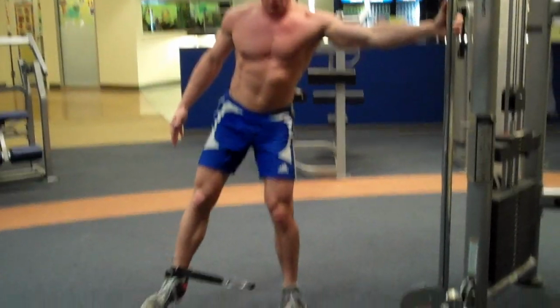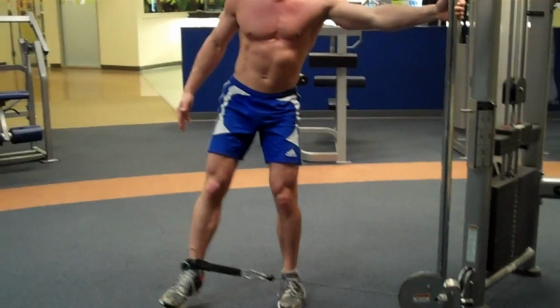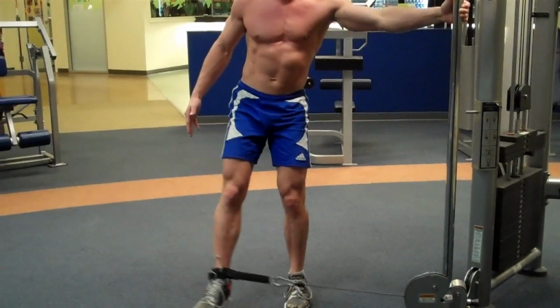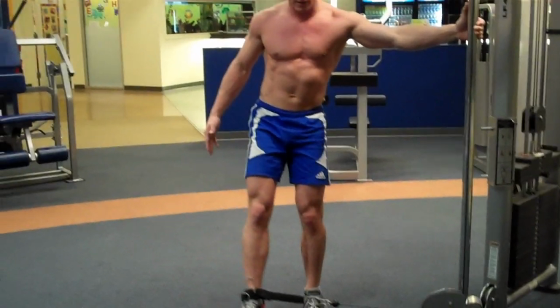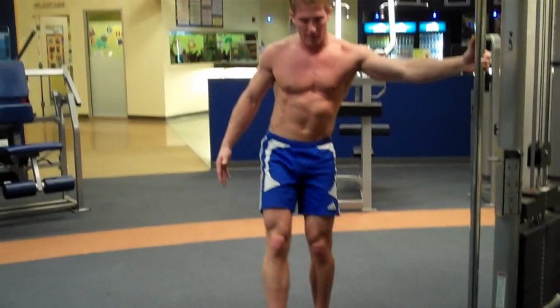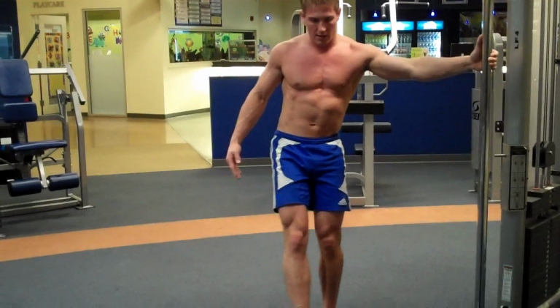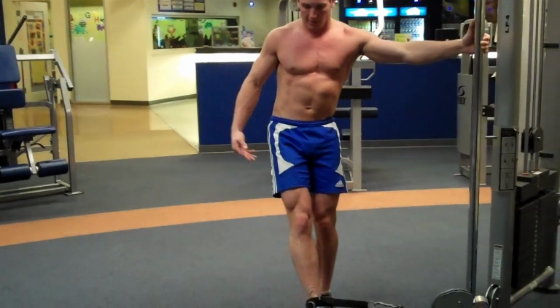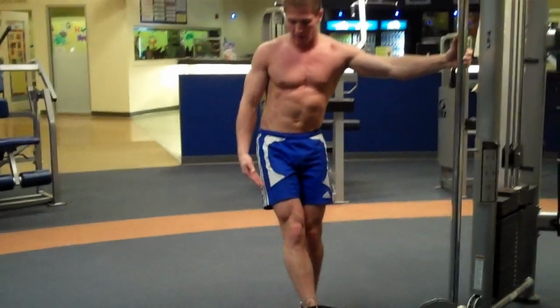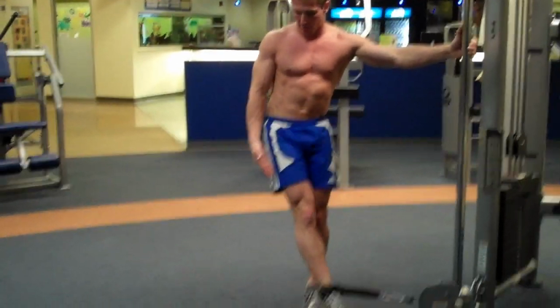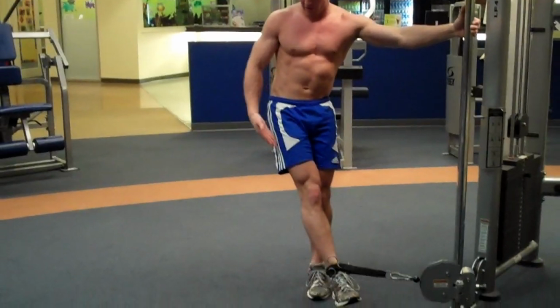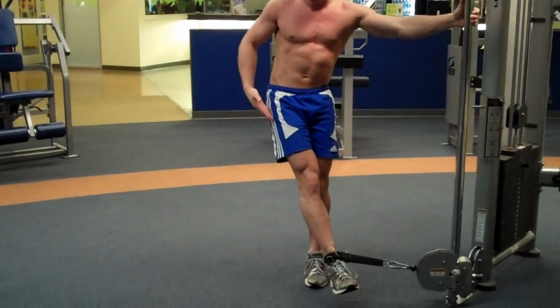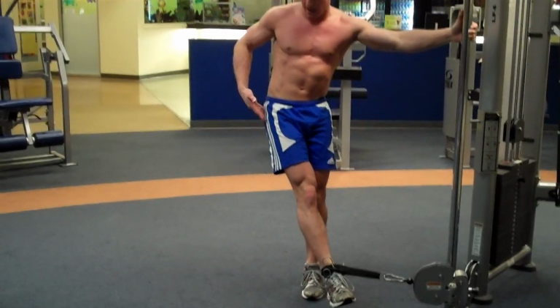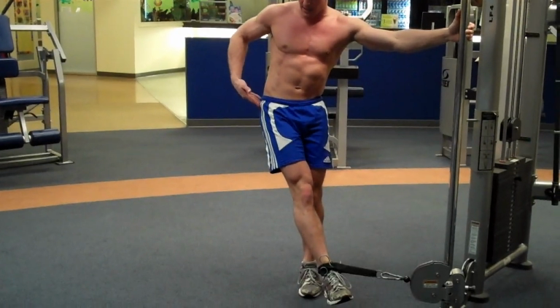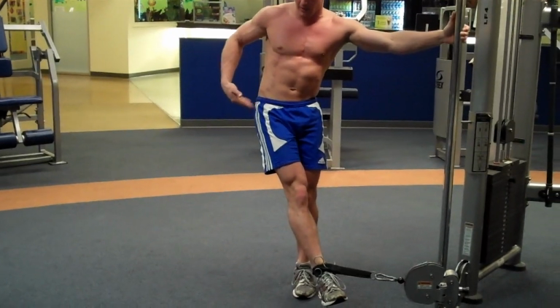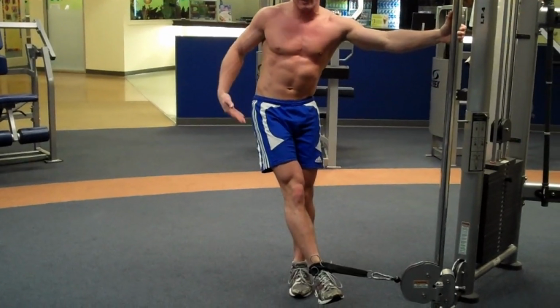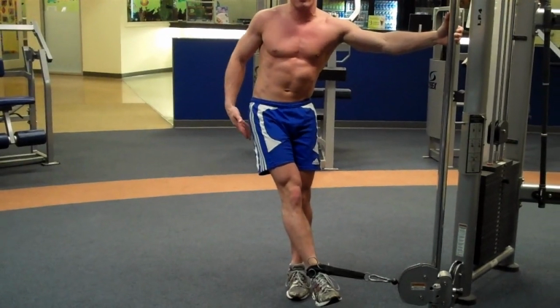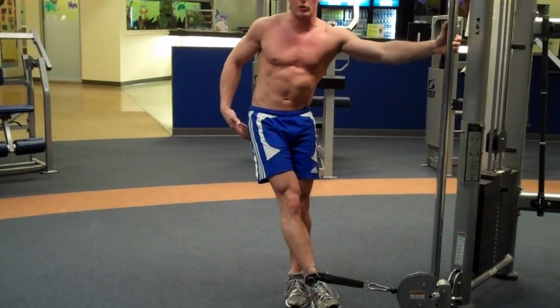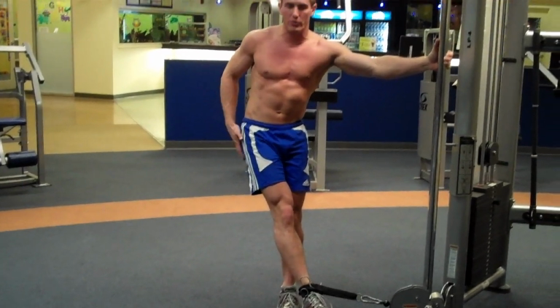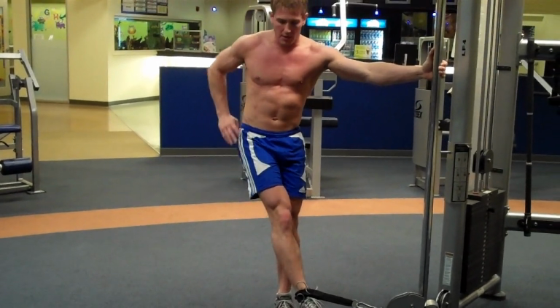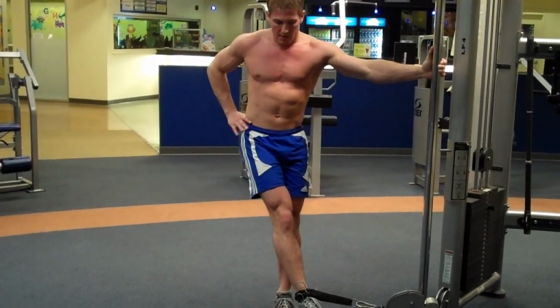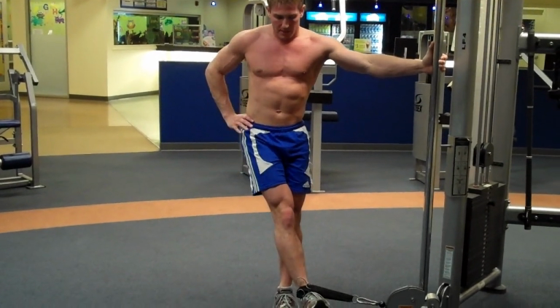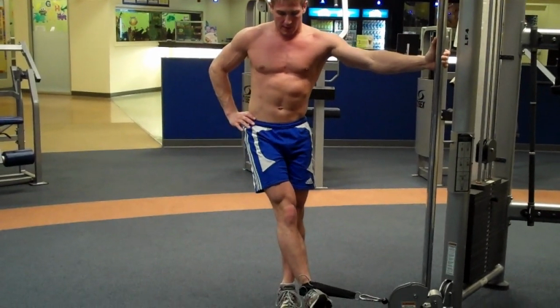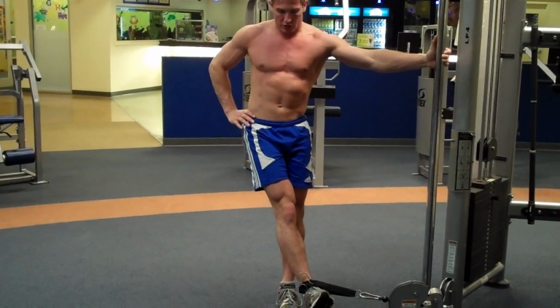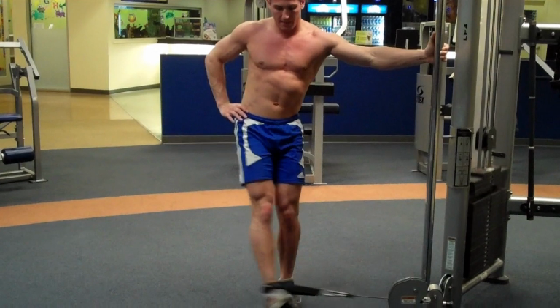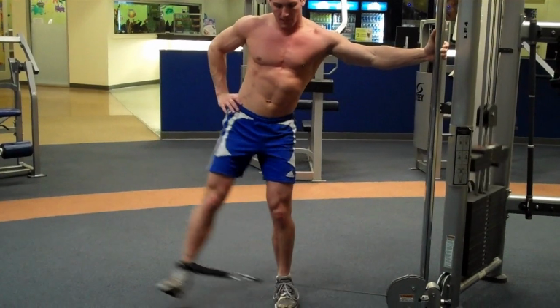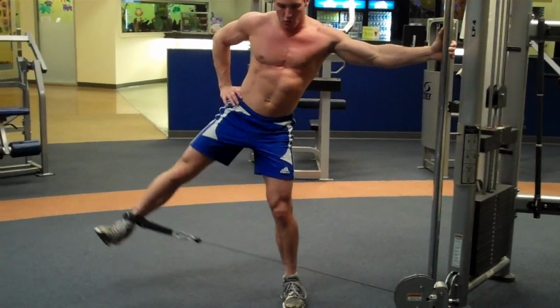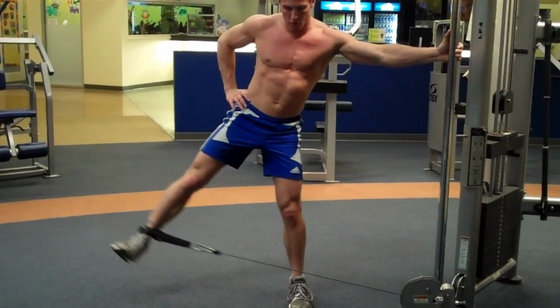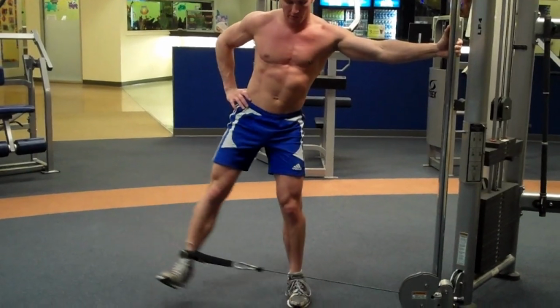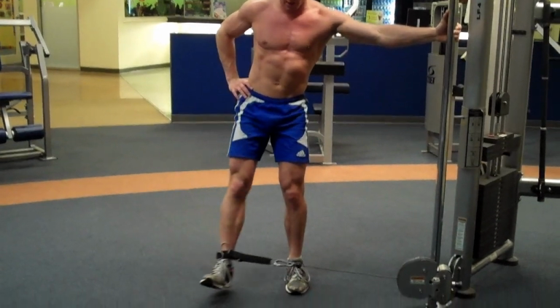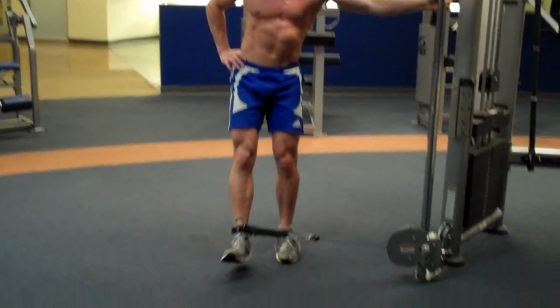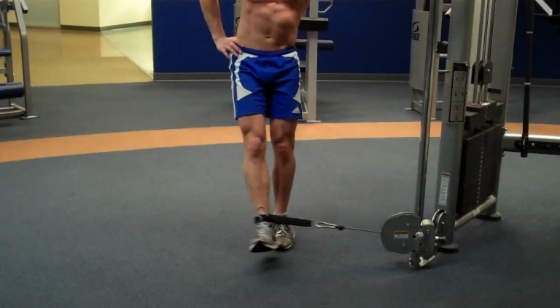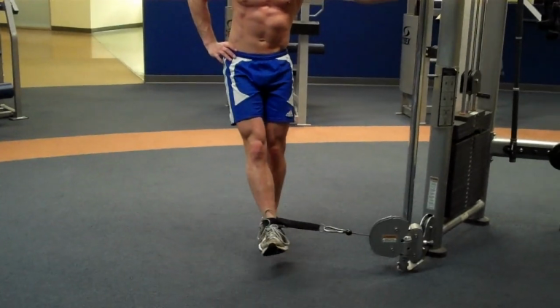Control the movement and feel that all through your abductor and through your glute. Keep your legs straight. Breathe out as you go across.